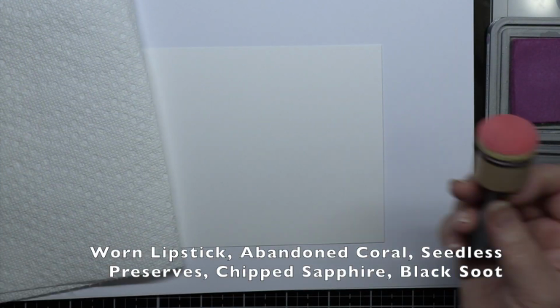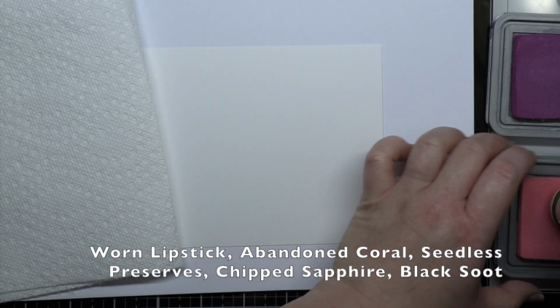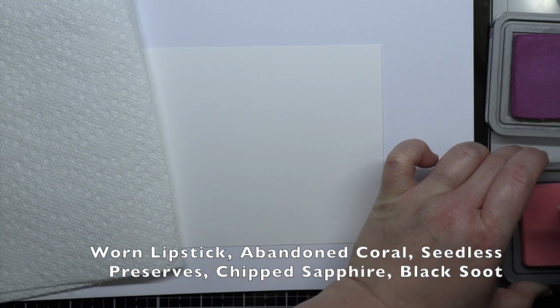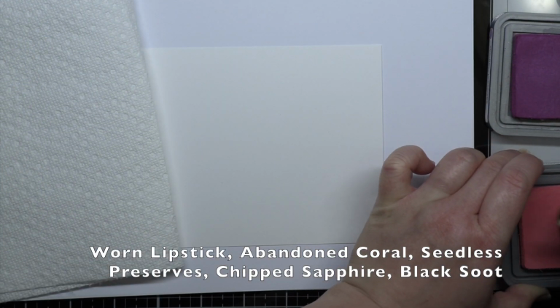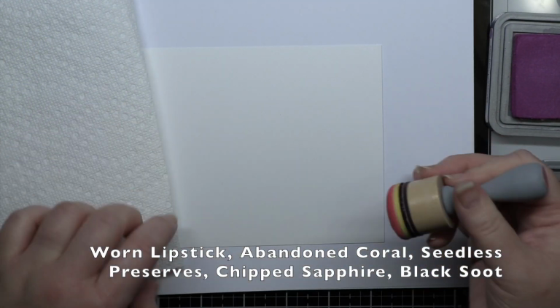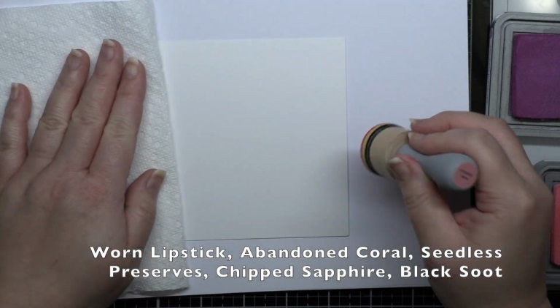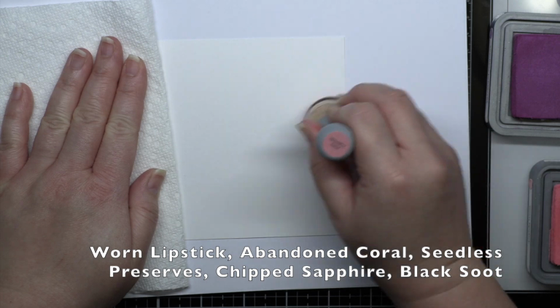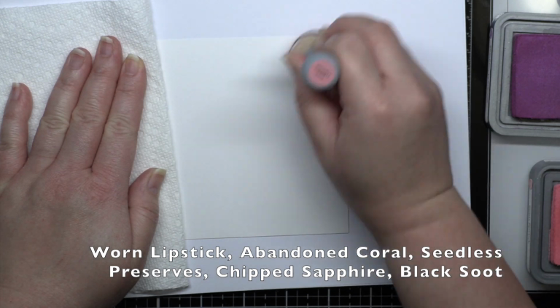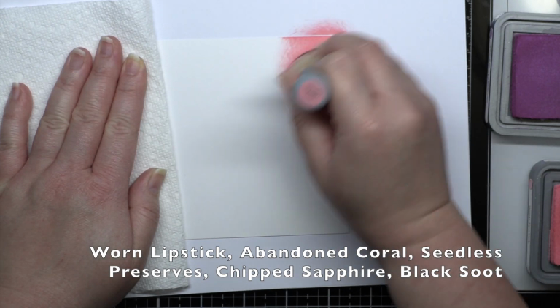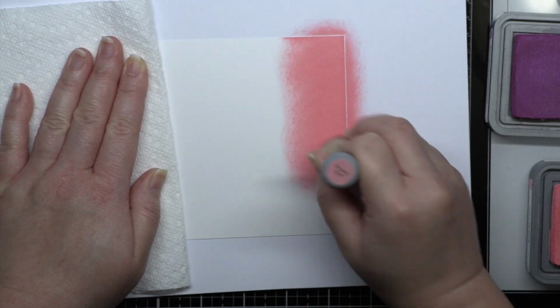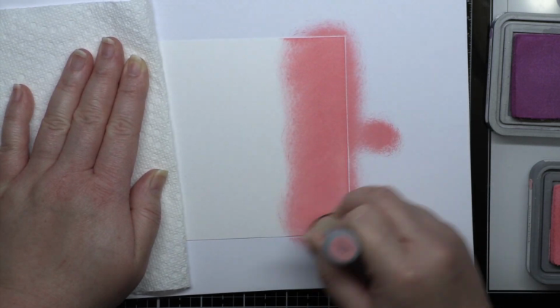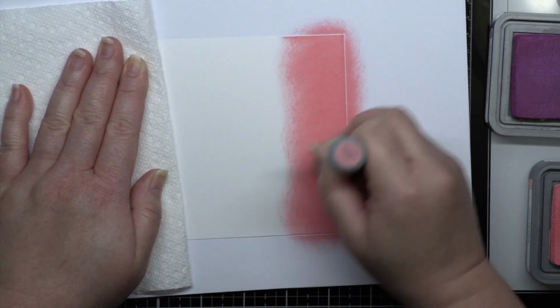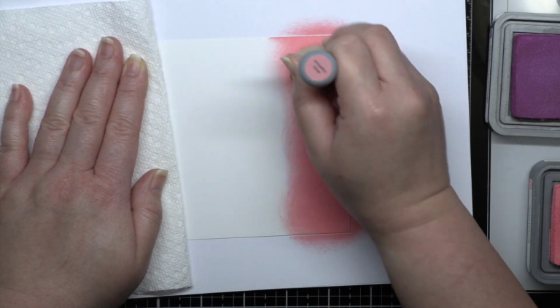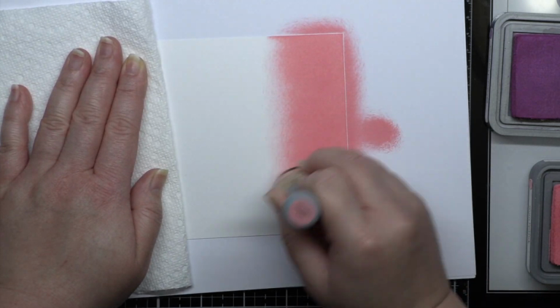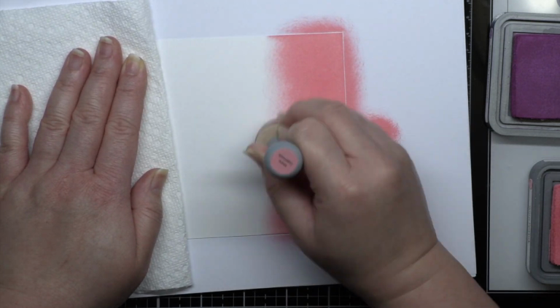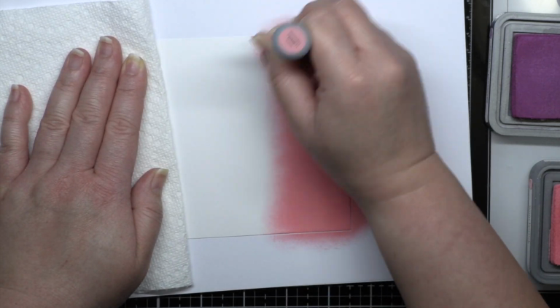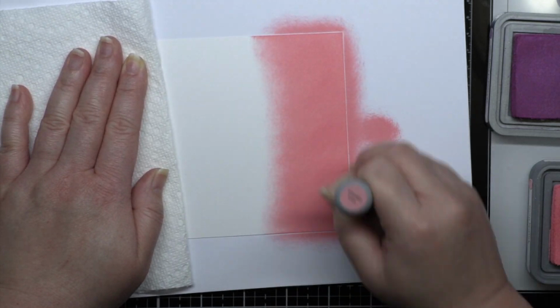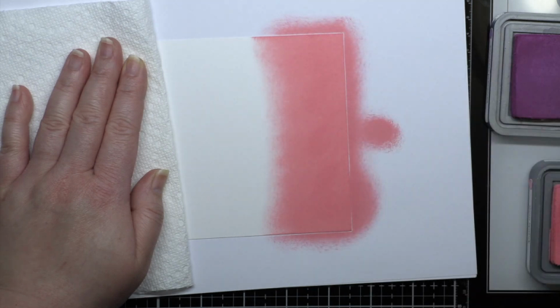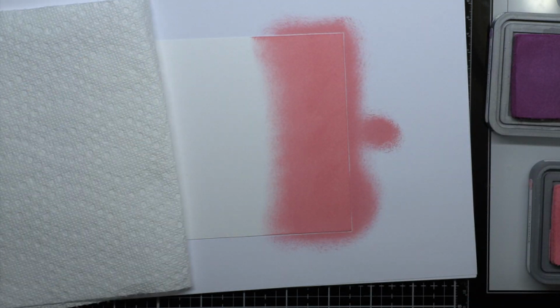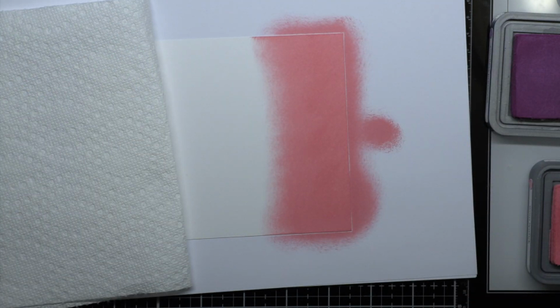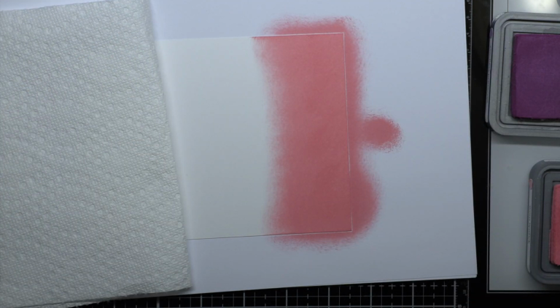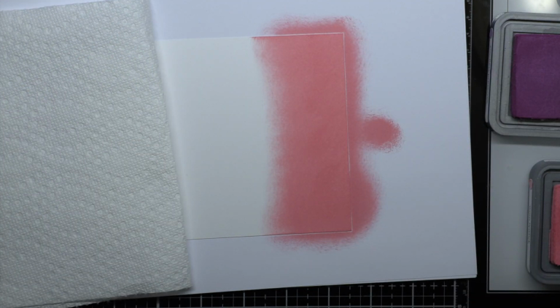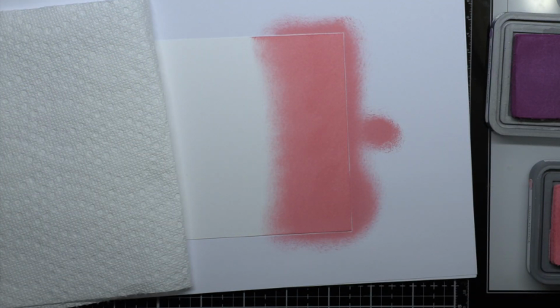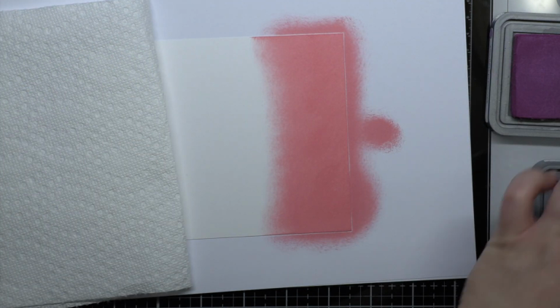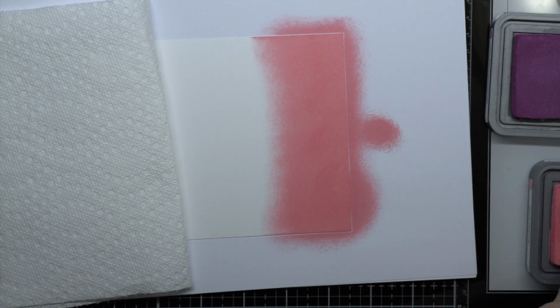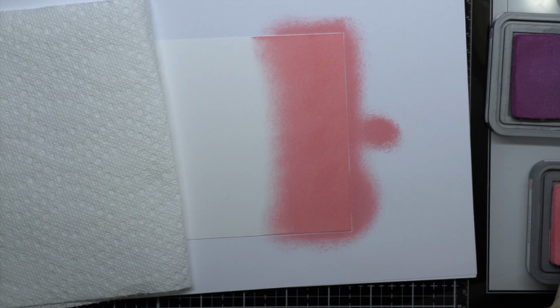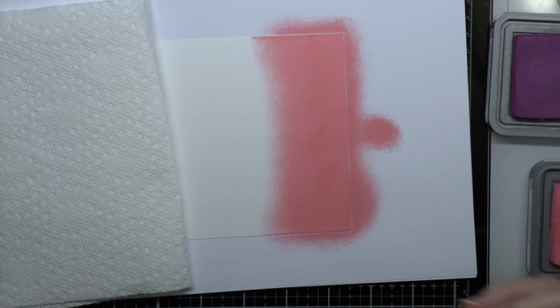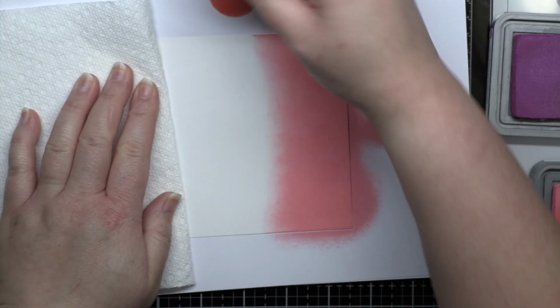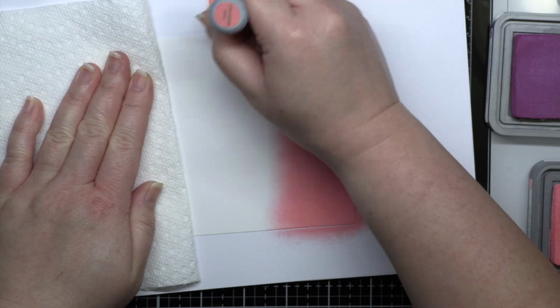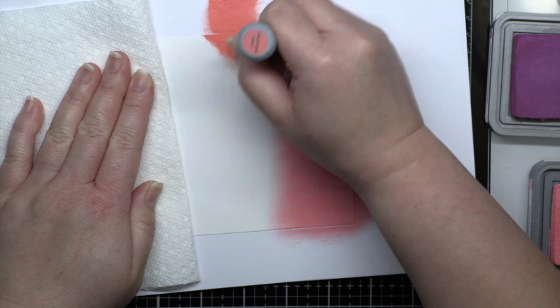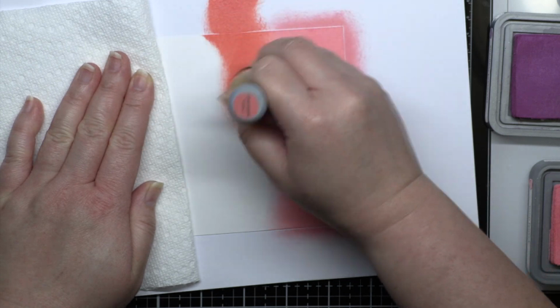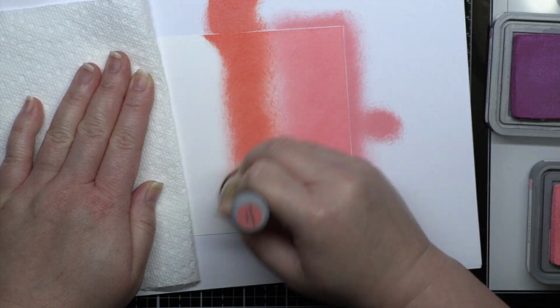My first blend uses Worn Lipstick, Abandoned Coral, Seedless Preserves, Chipped Sapphire, and Black Soot Distress Oxide ink. Whenever I blend, I make sure that my foam is well saturated with ink to give me the best chance at a smooth blend.